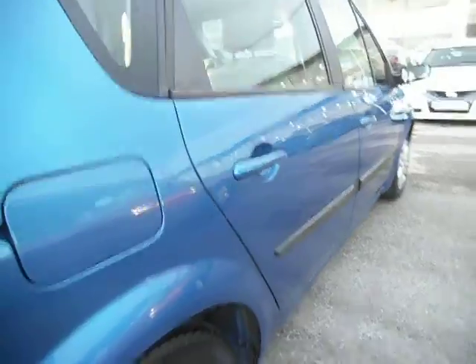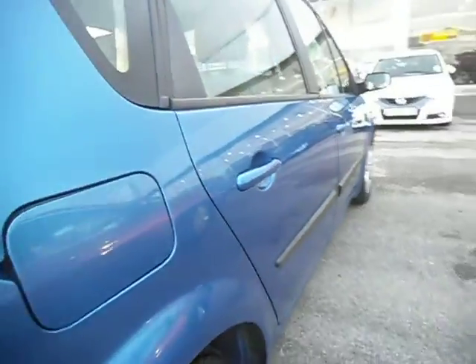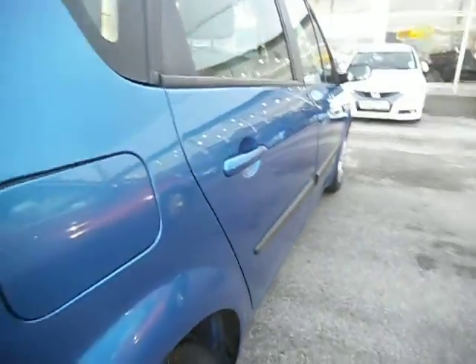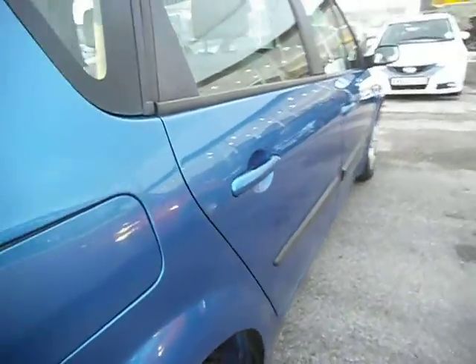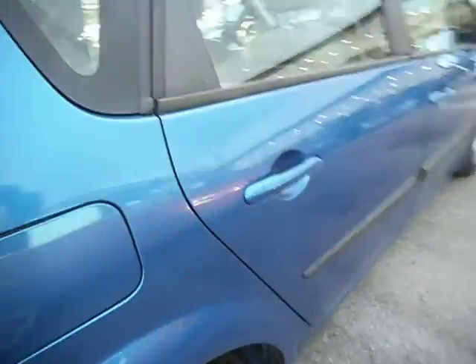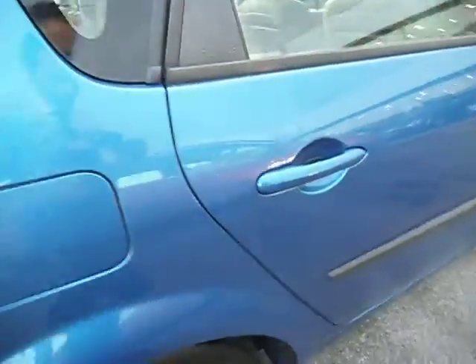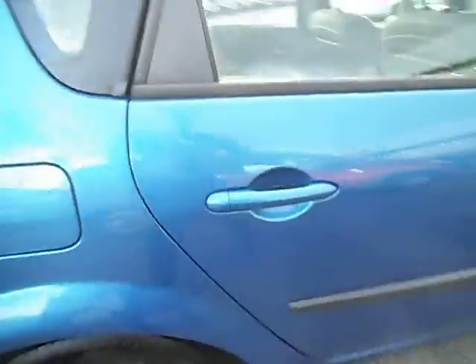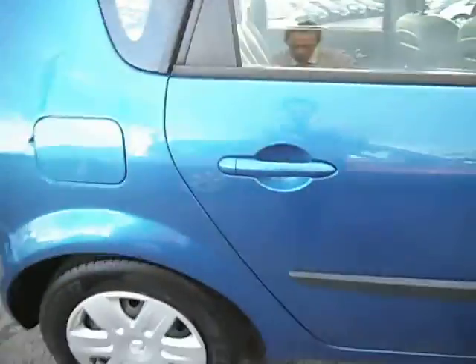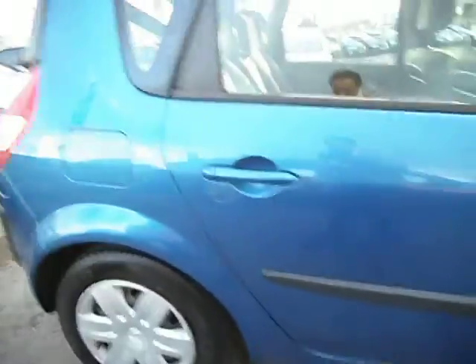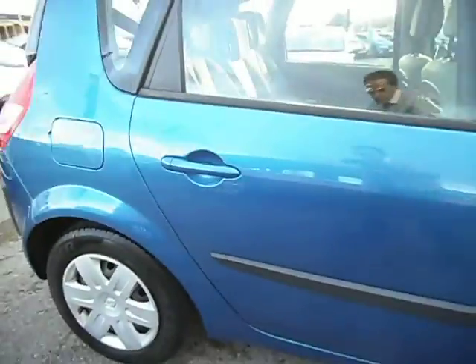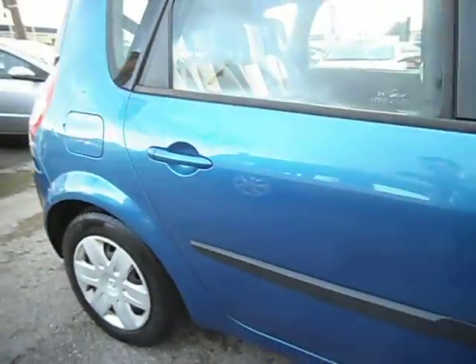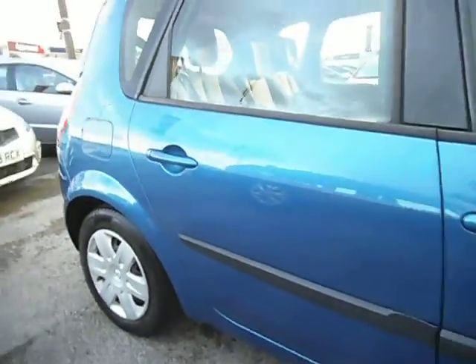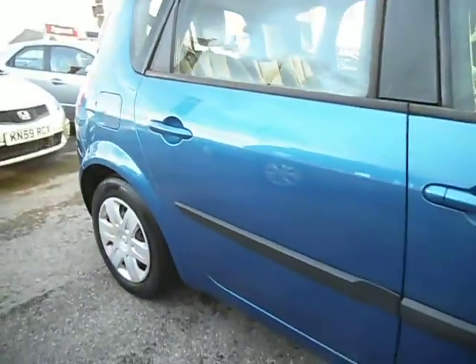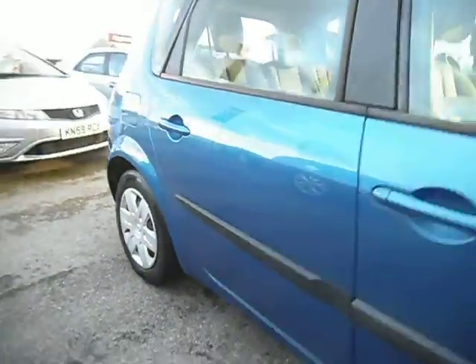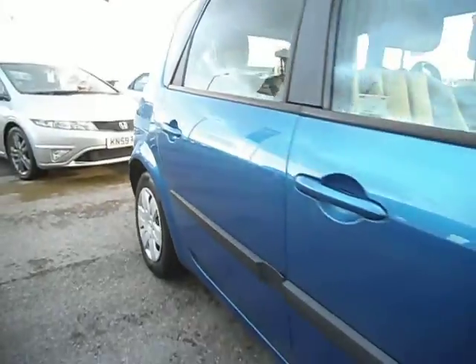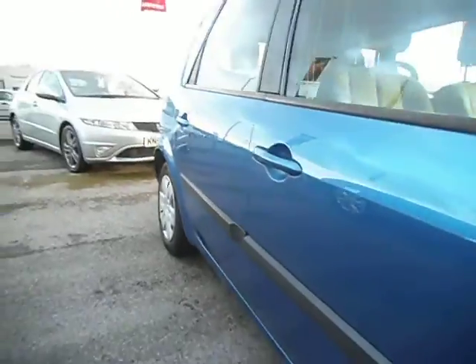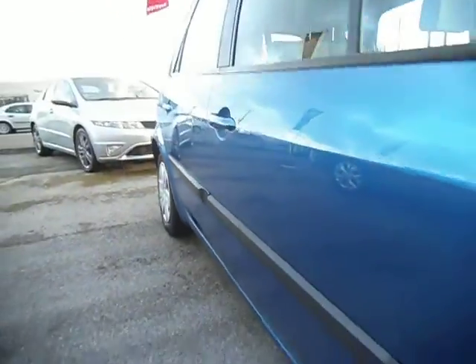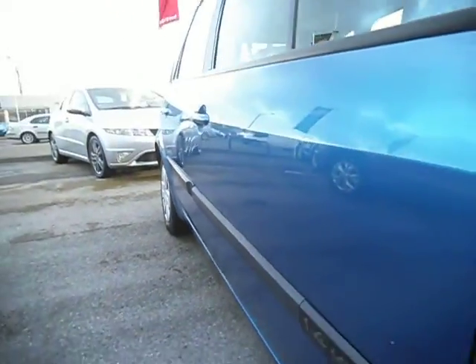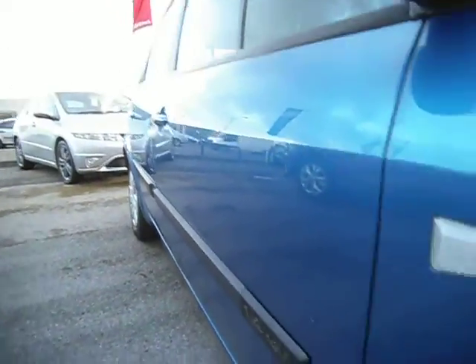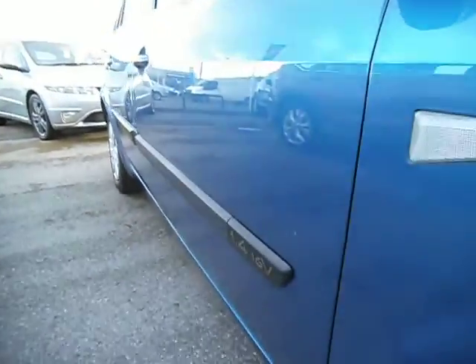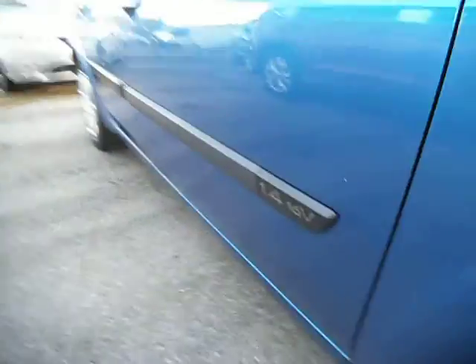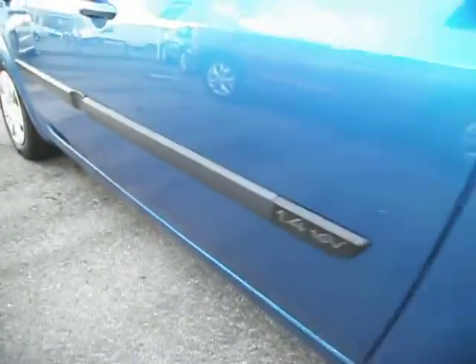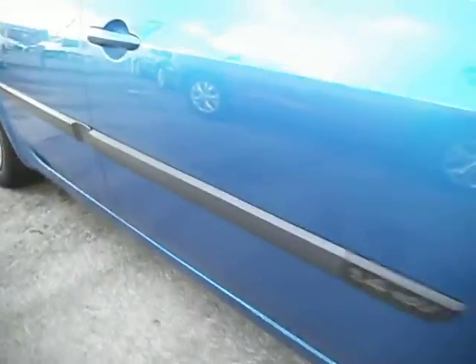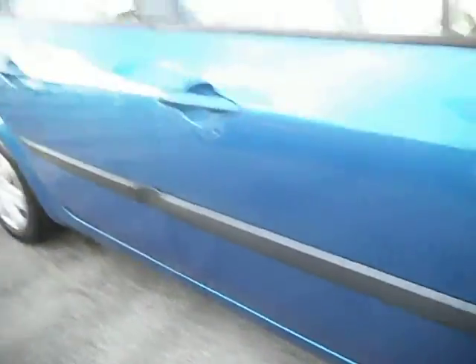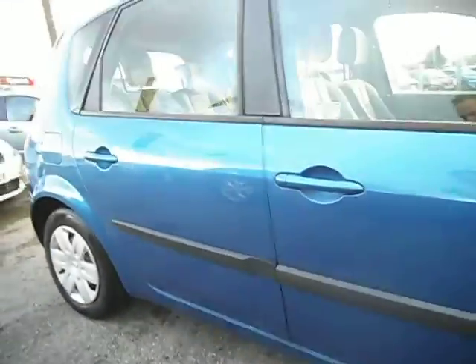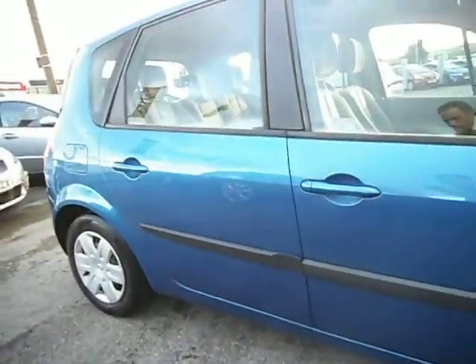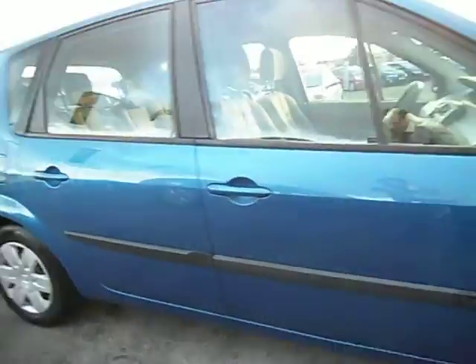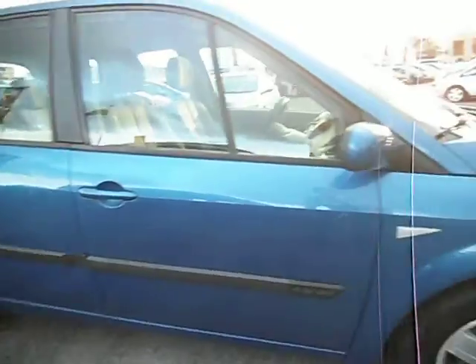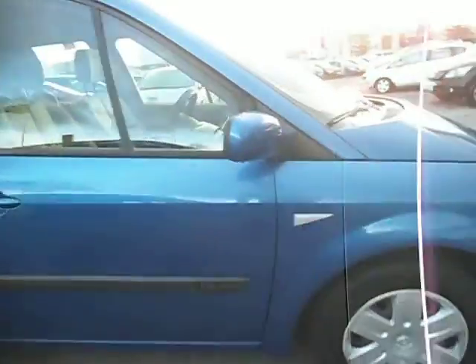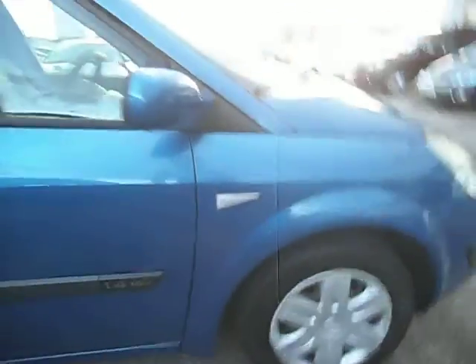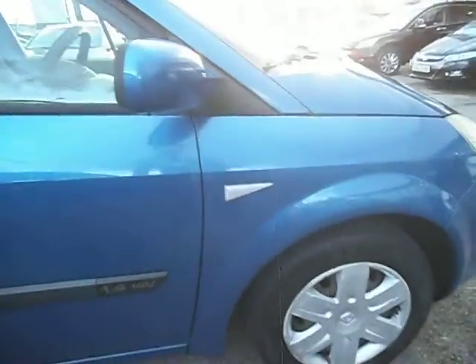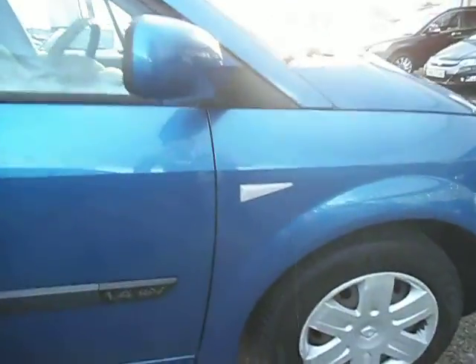Coming down the back two panels of the car, again no spend, no dinks or anything on there — just needs a little bit of attention for a full valet, but that's really it.